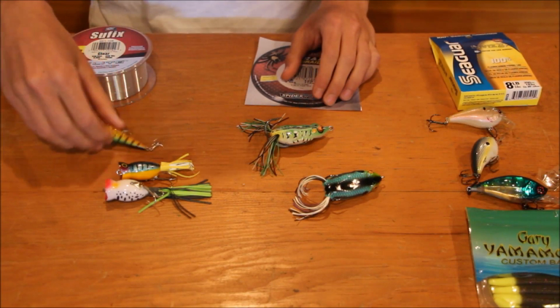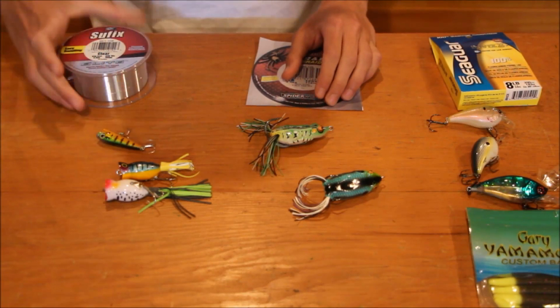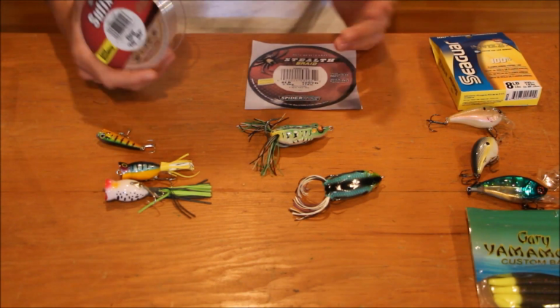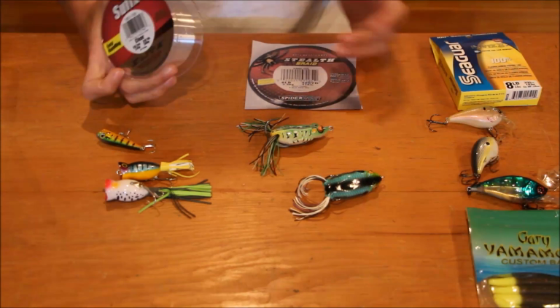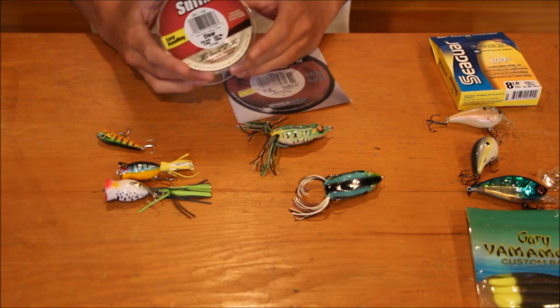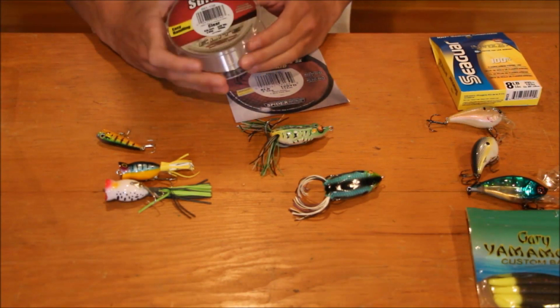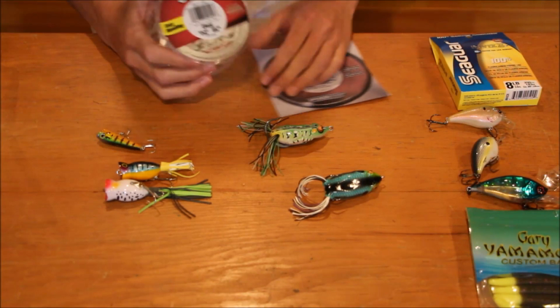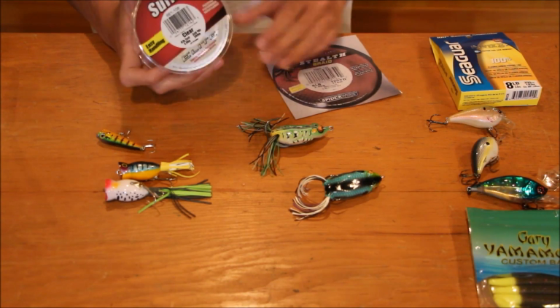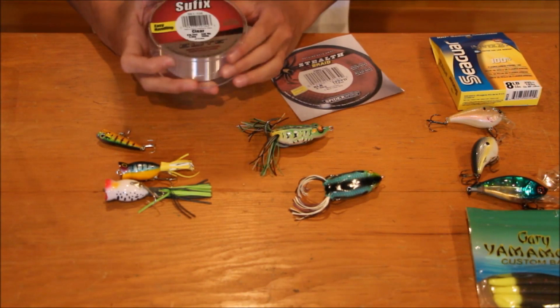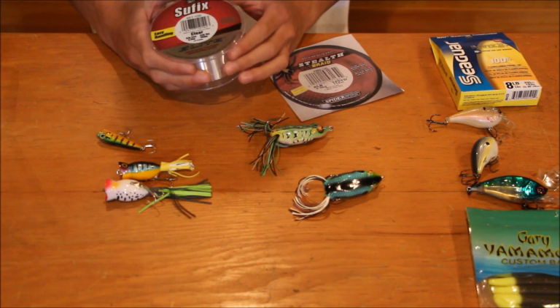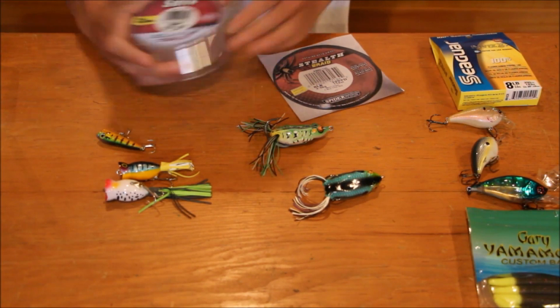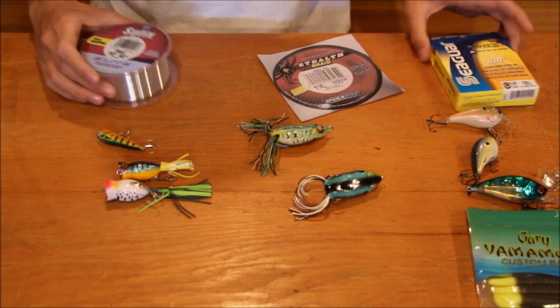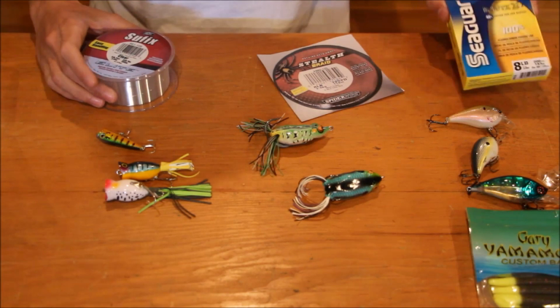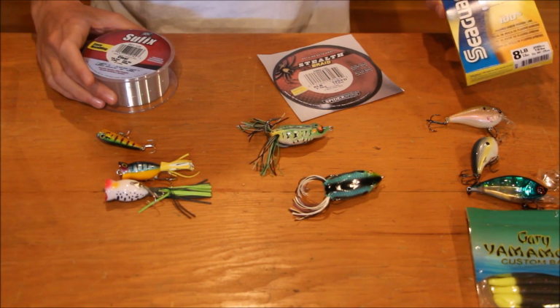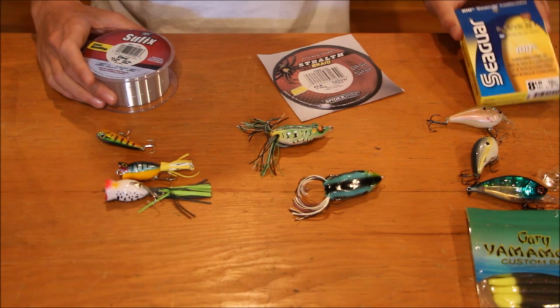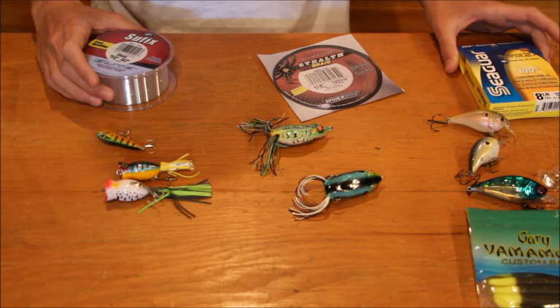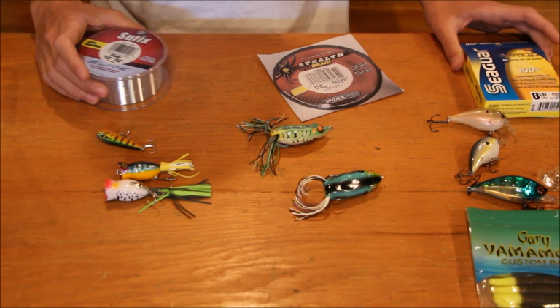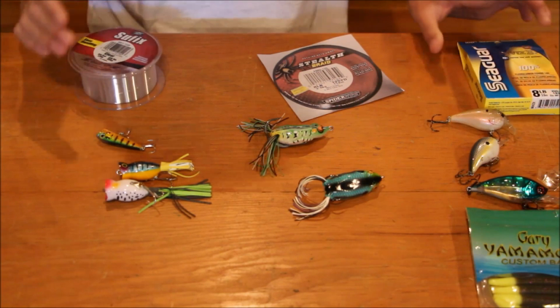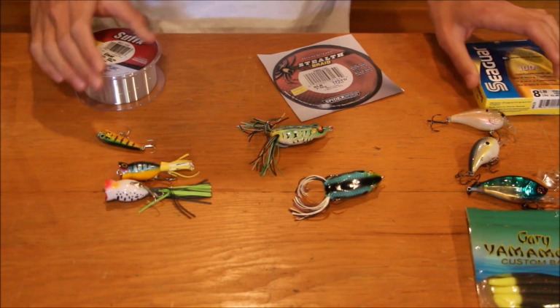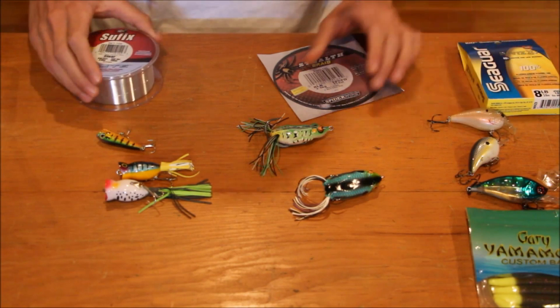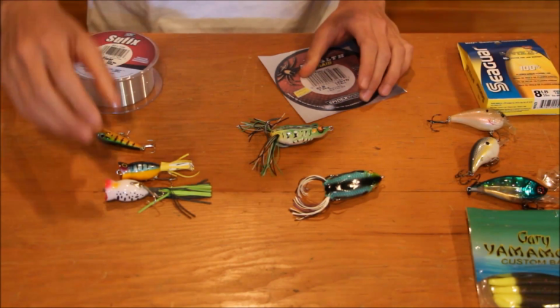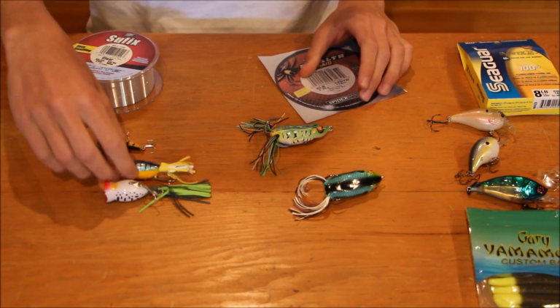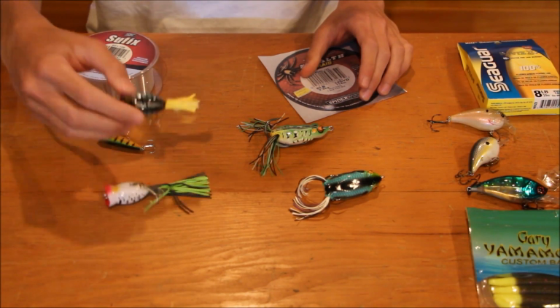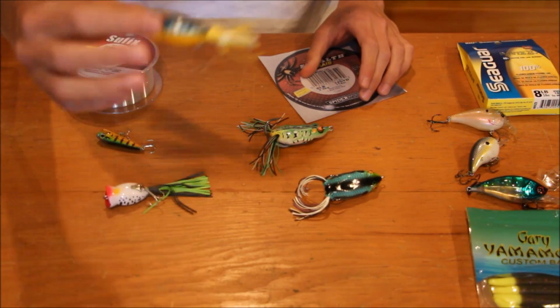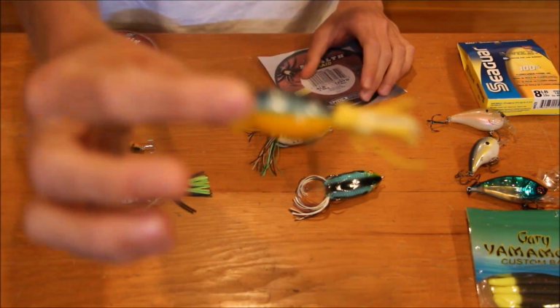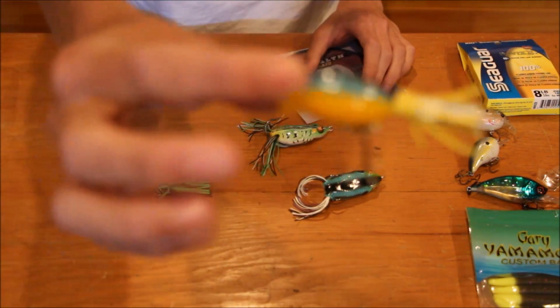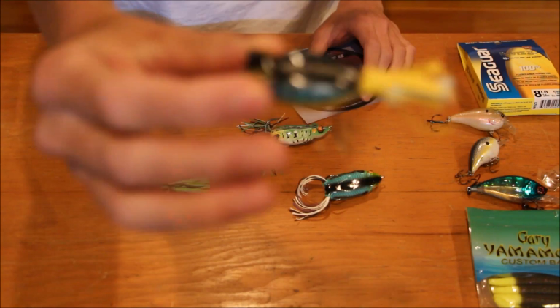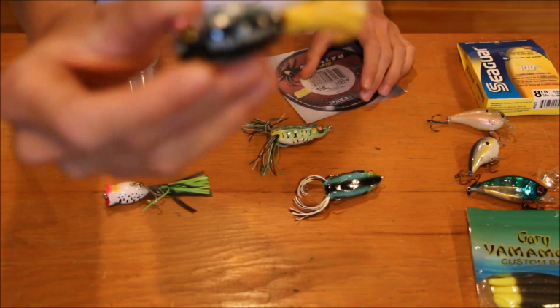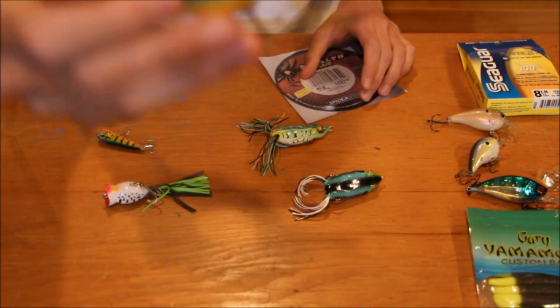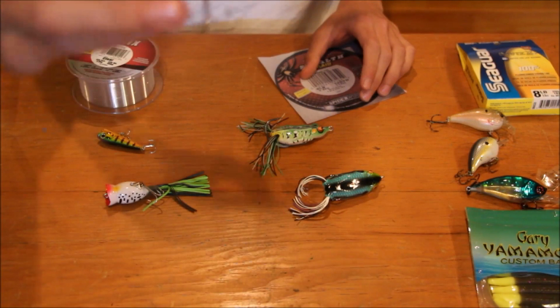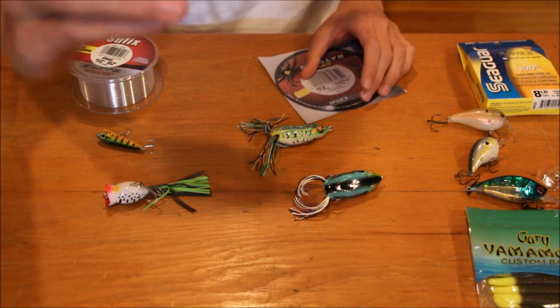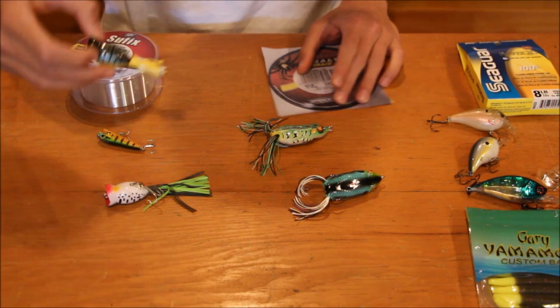You can also use monofilament for underwater fishing — I've done it before — but the fluorocarbon is a little bit better for that, which I'll explain later. So monofilament is mainly for poppers and topwater that's not in heavy cover.